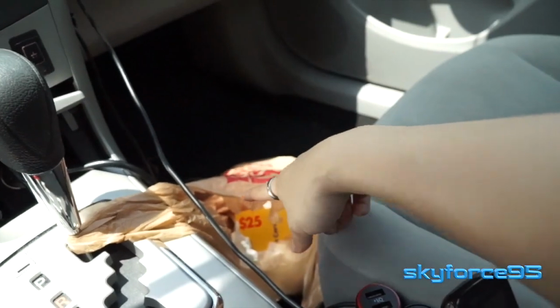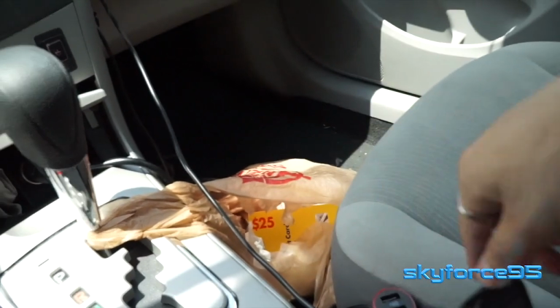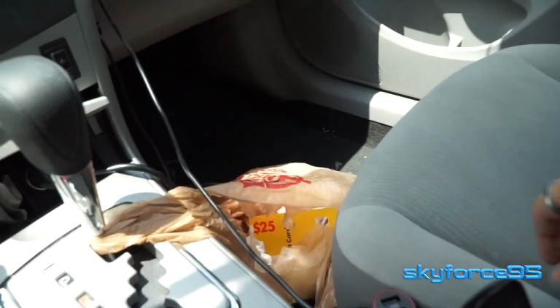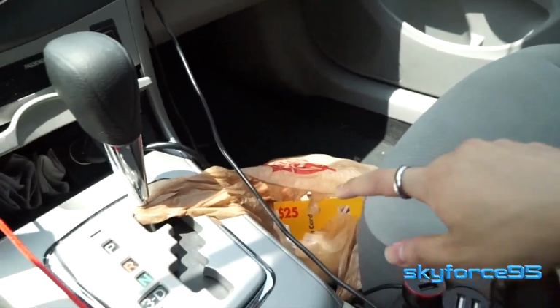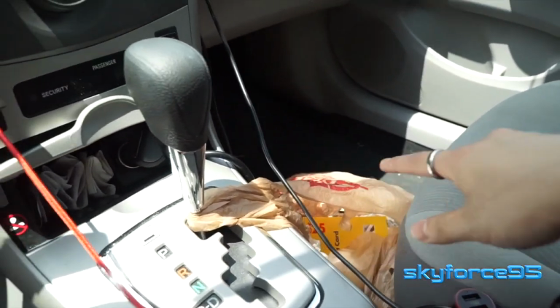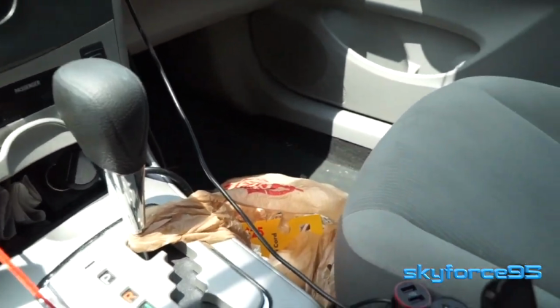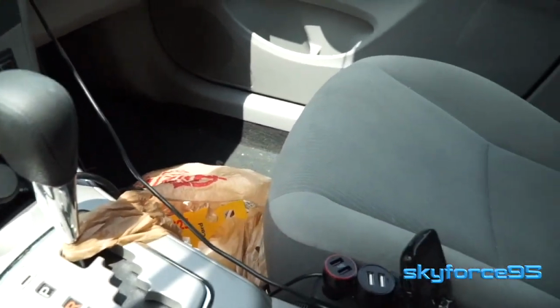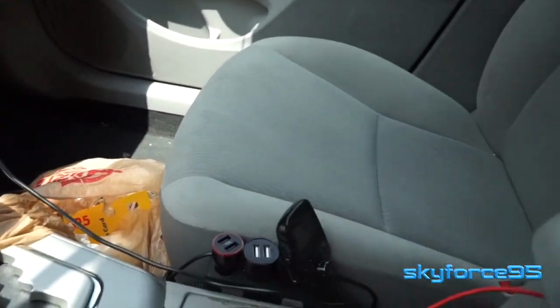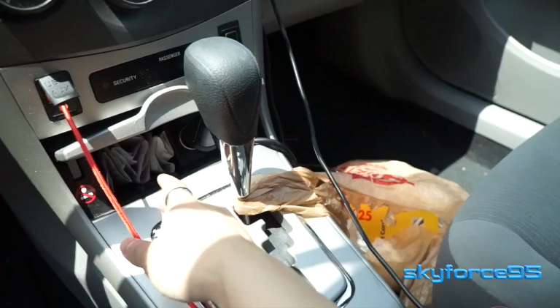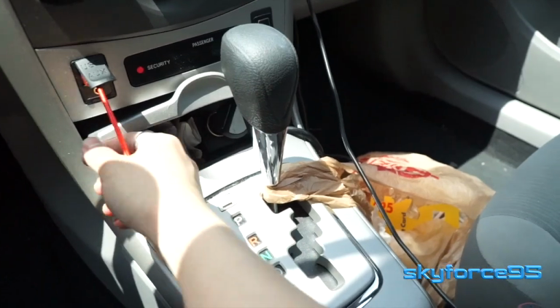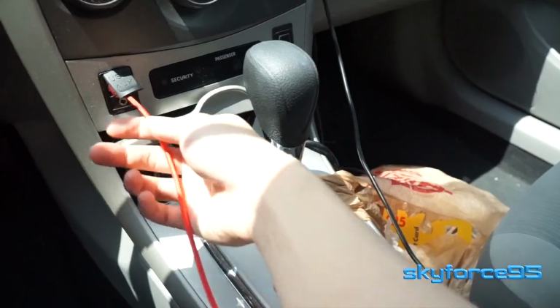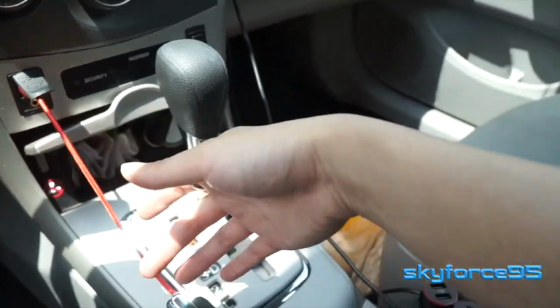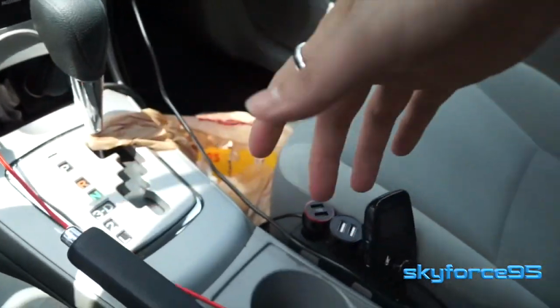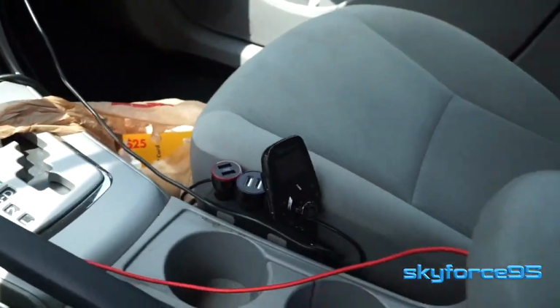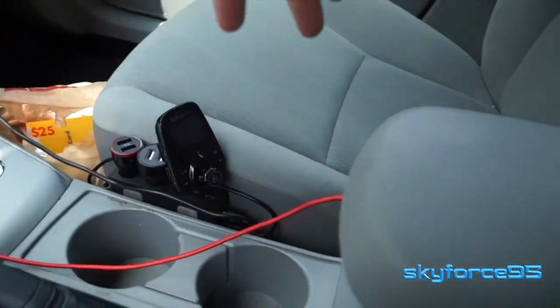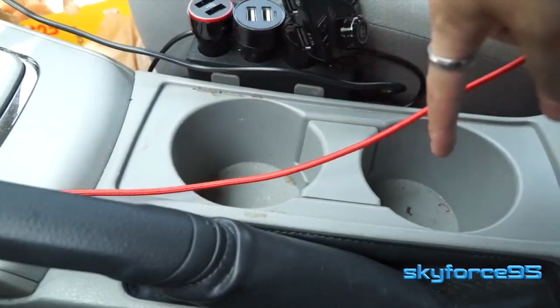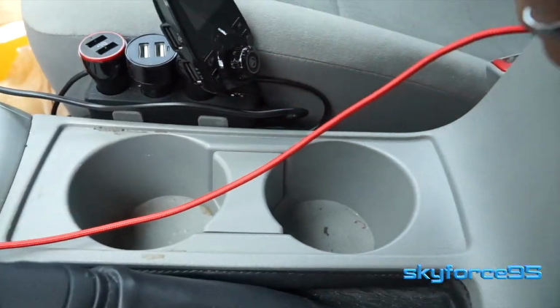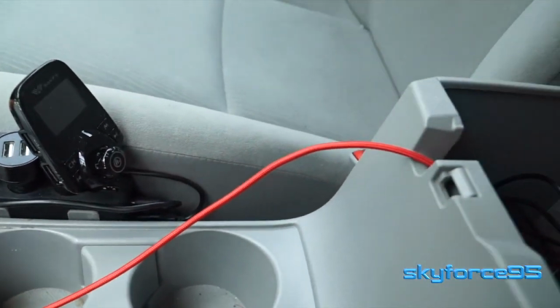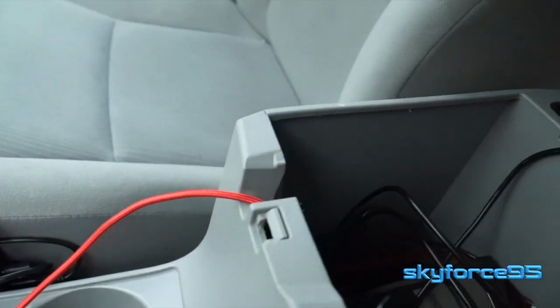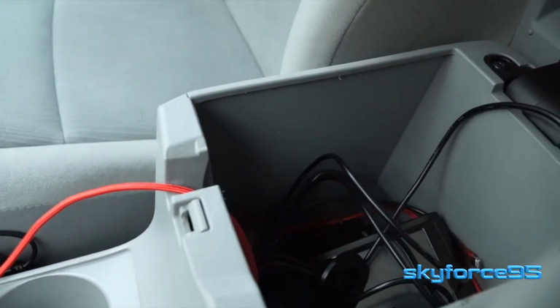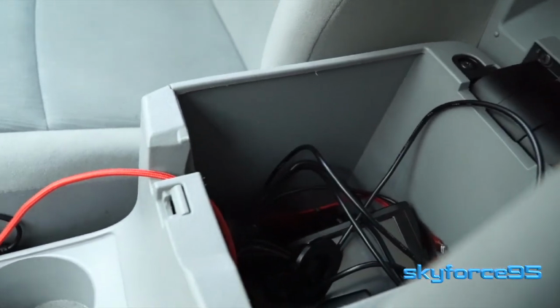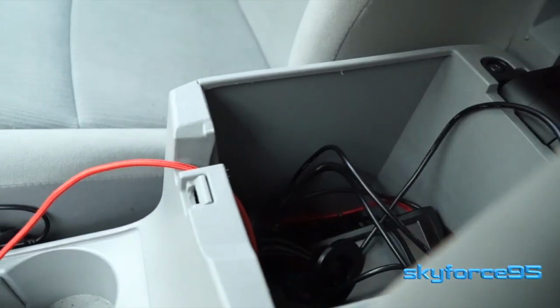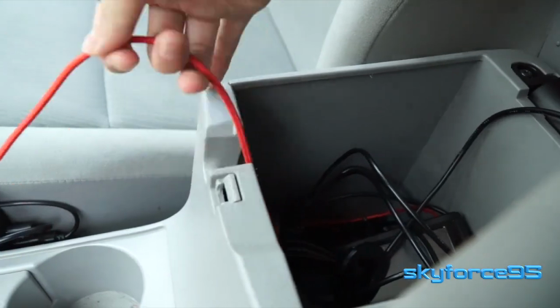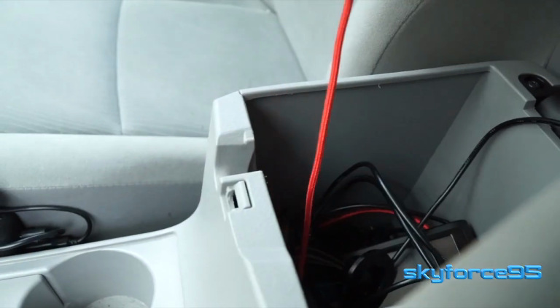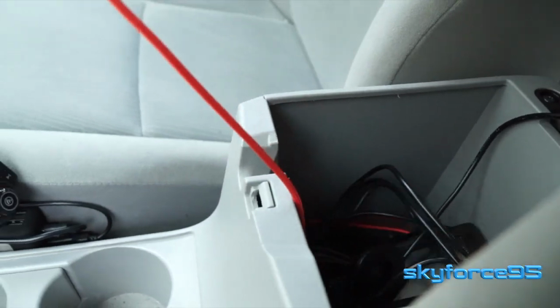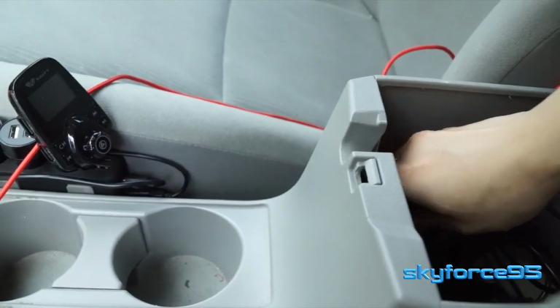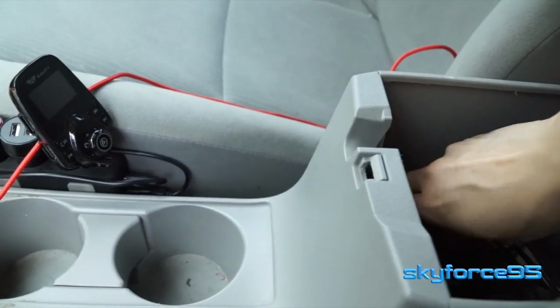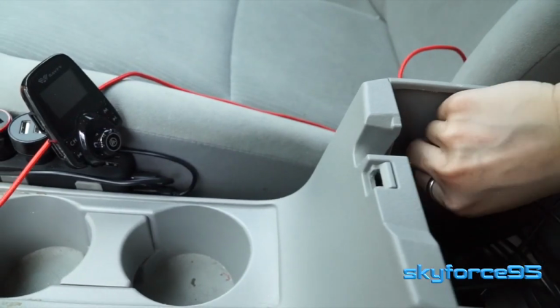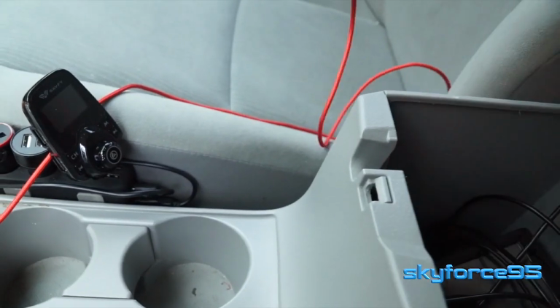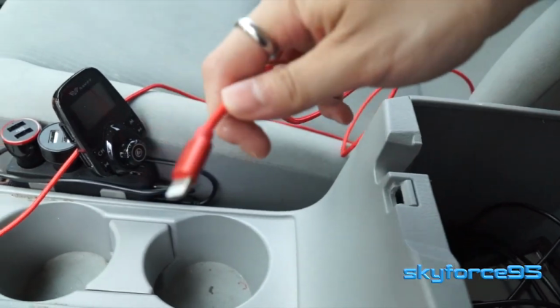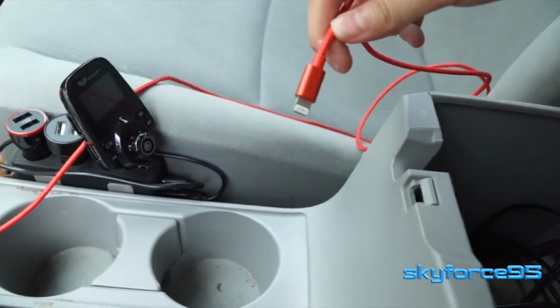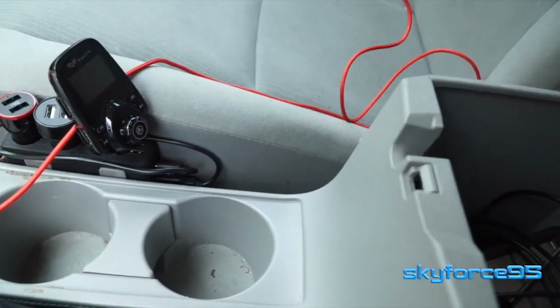That unsightly thing is my trash bag. It's really handy to have a trash bag right there in the front cabin. And this red cable going from my dash into the center console storage area is a lightning cable because I do have an iOS device.